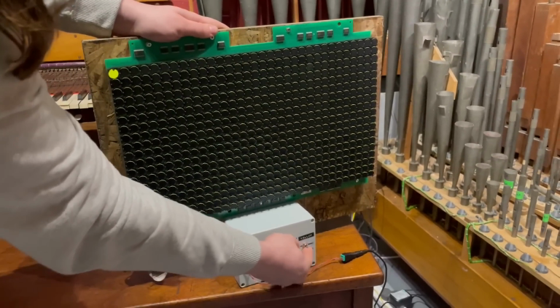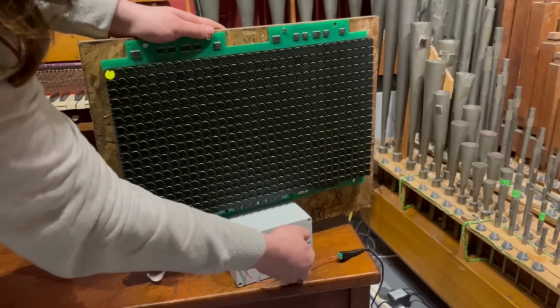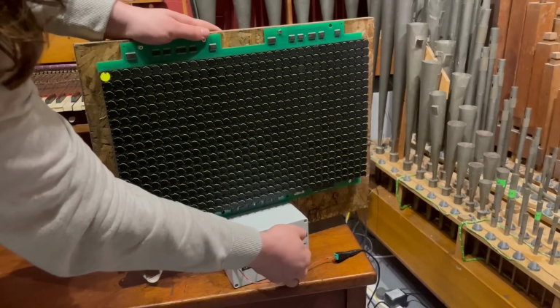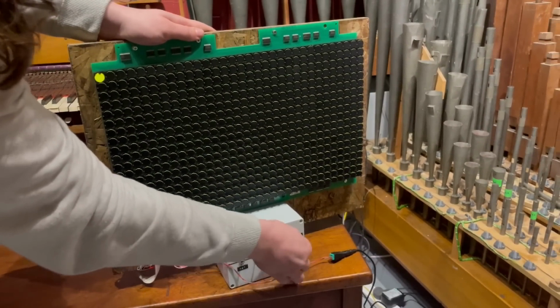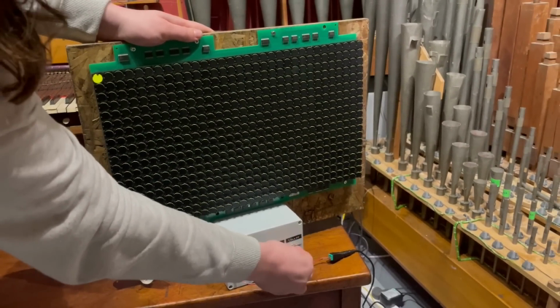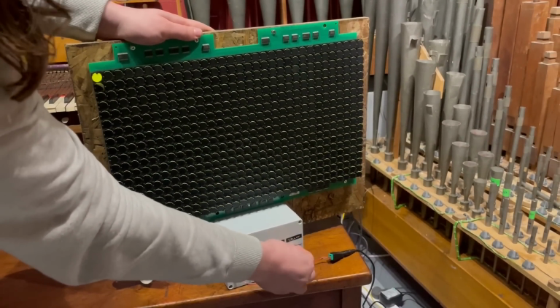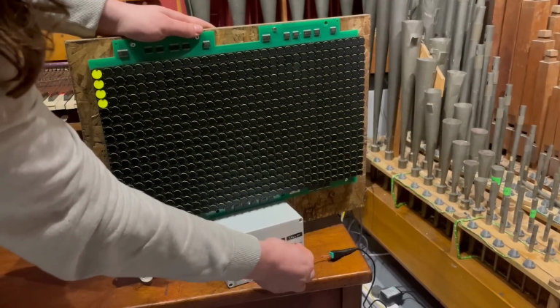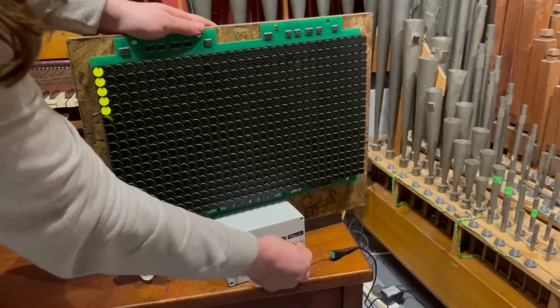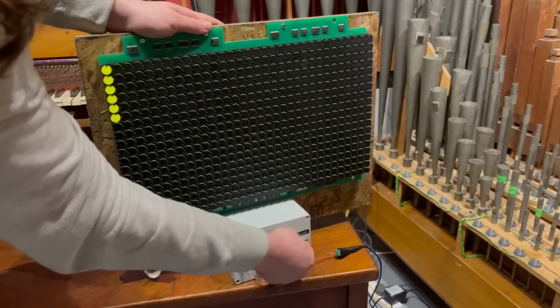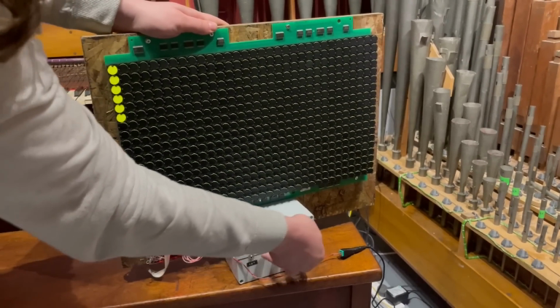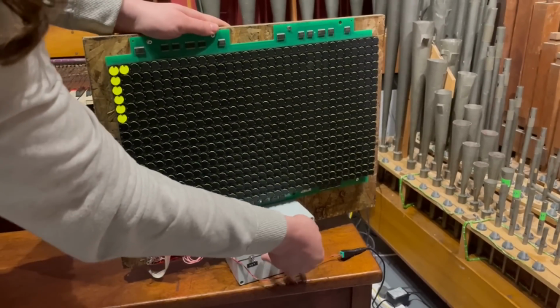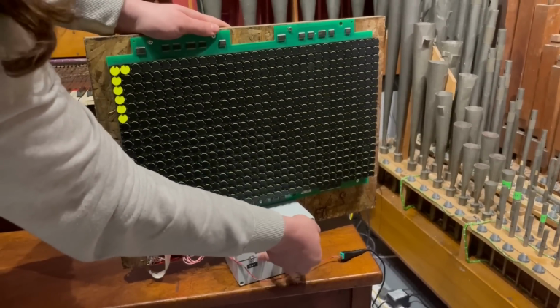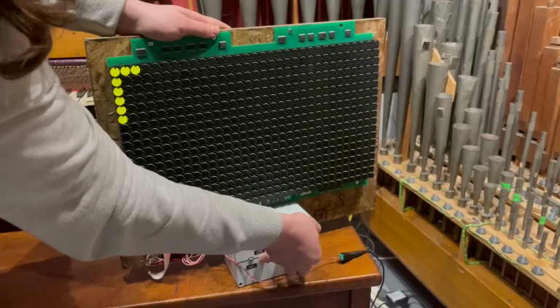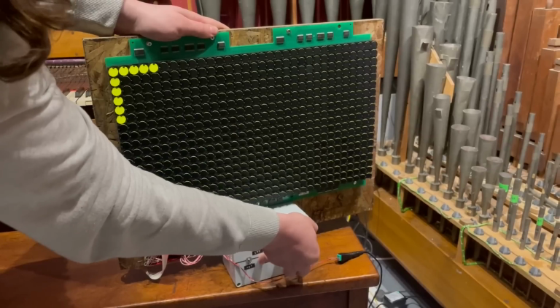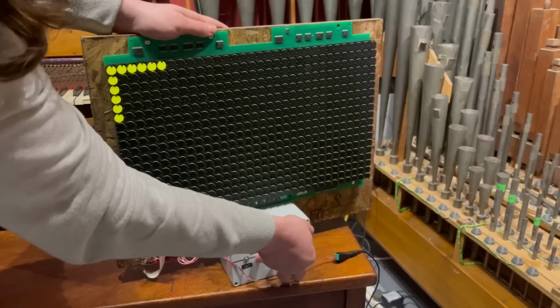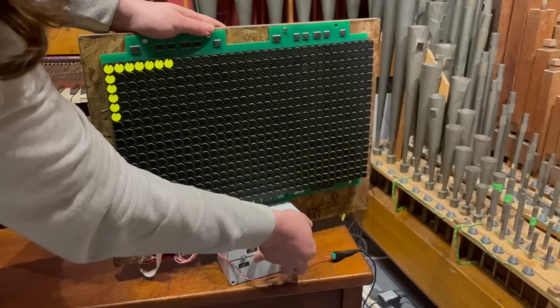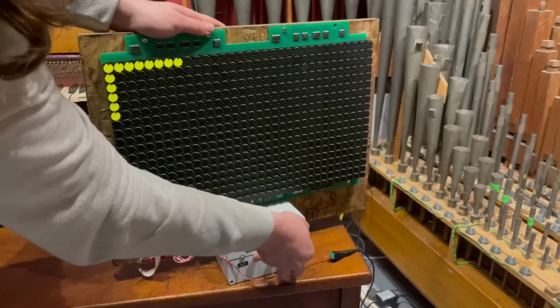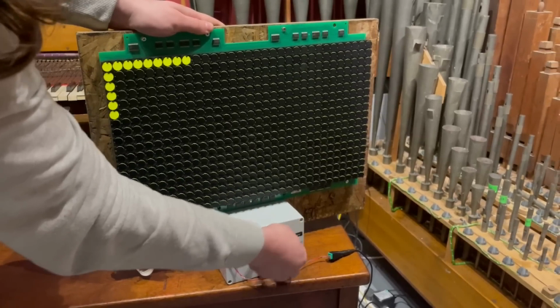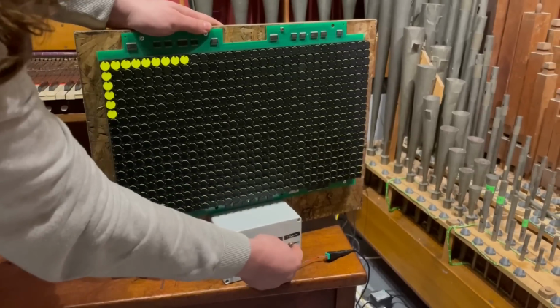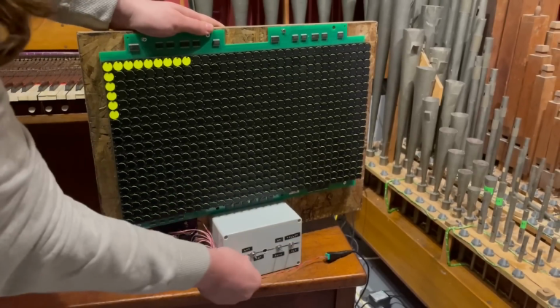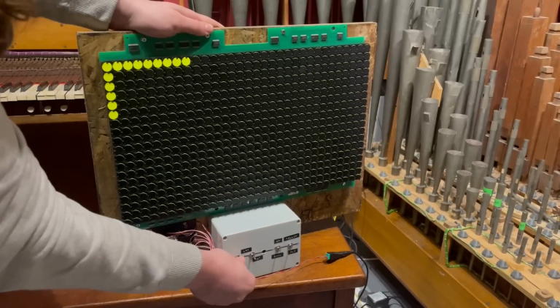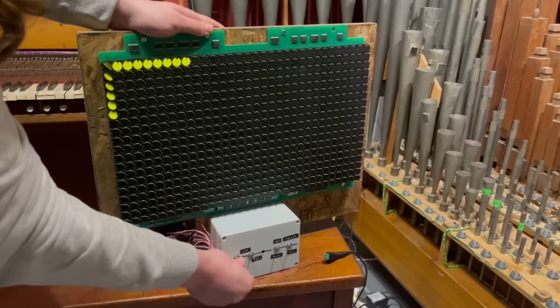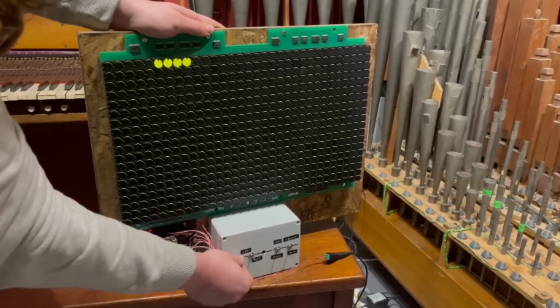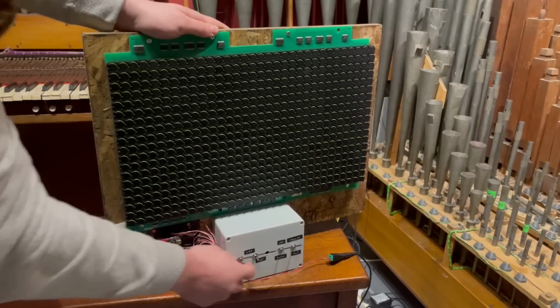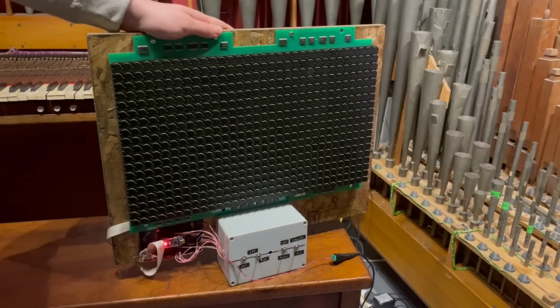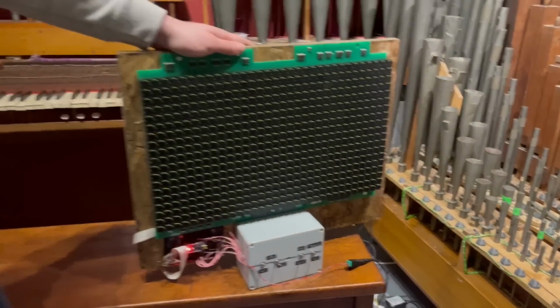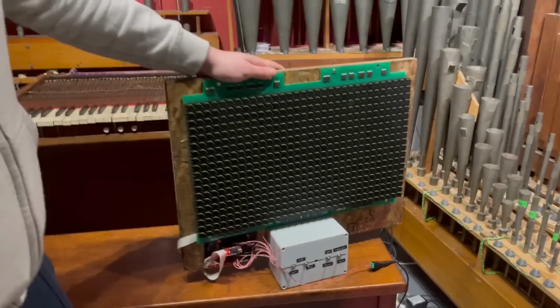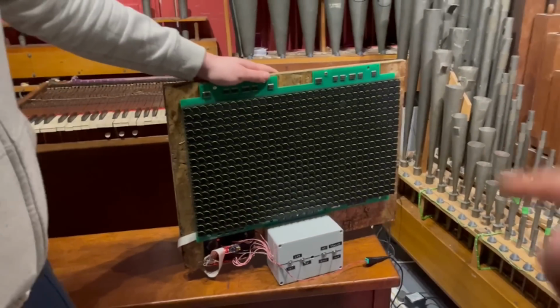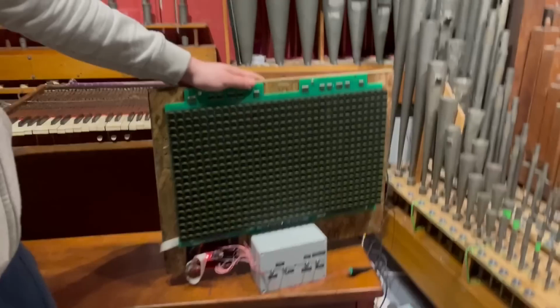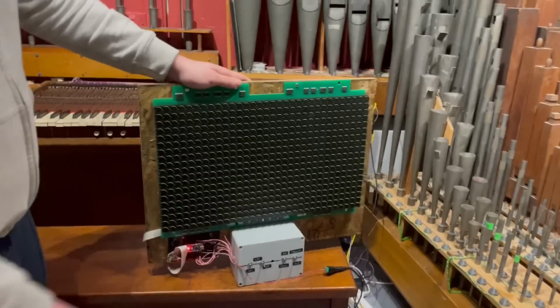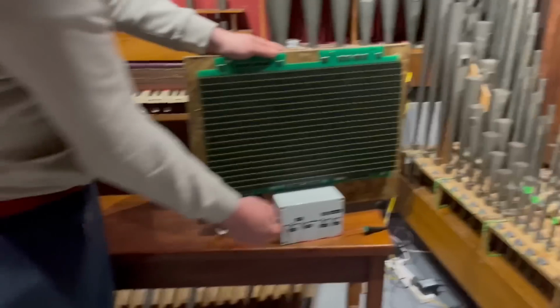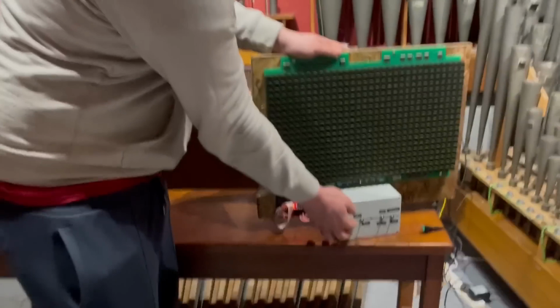And it still has its functionality as an Etch-a-Sketch. The next thing we need to do is get the encoders plugged in — plug them on the top. You've been bouncing back and forth, so what's the story?